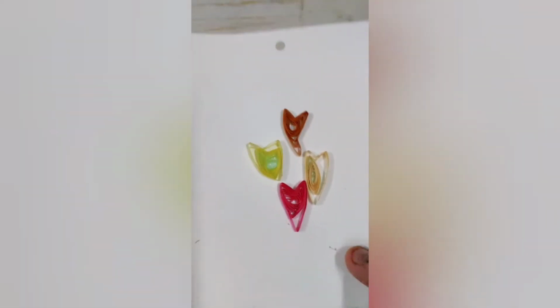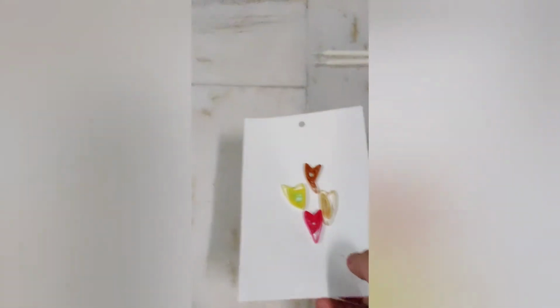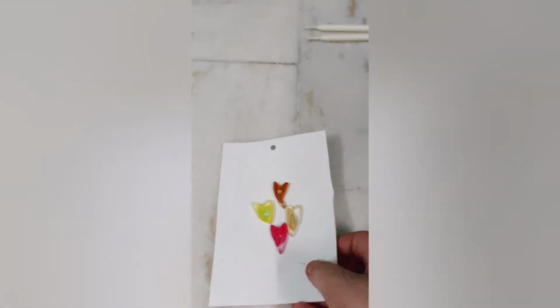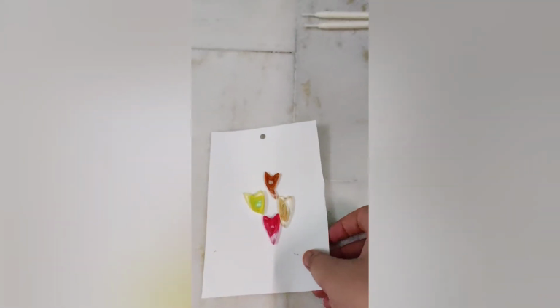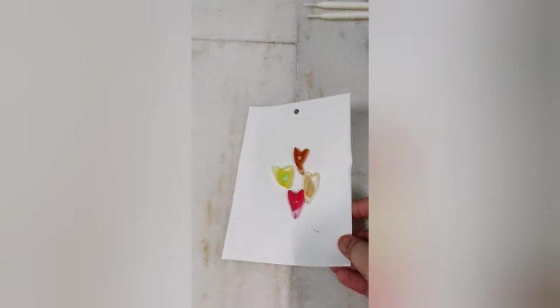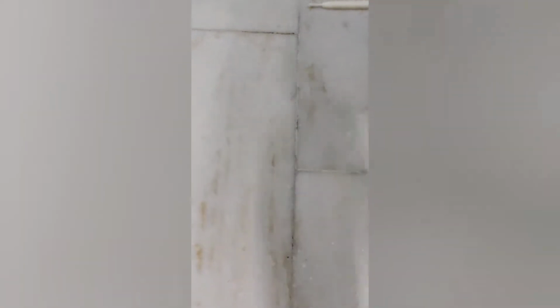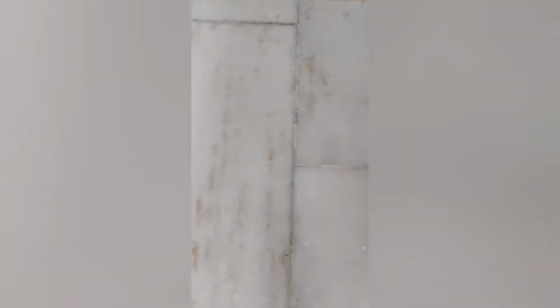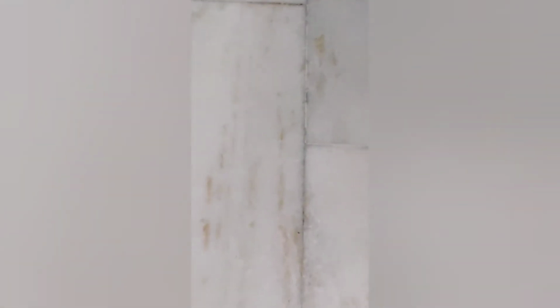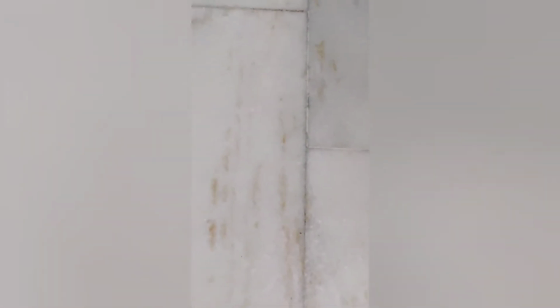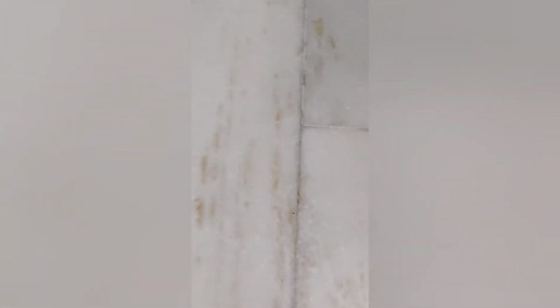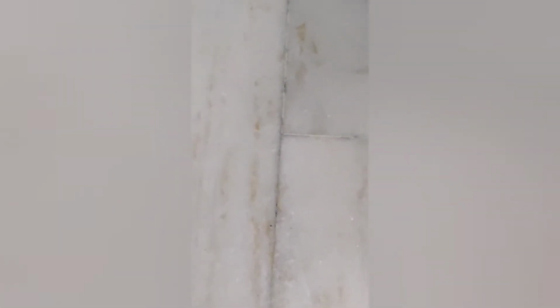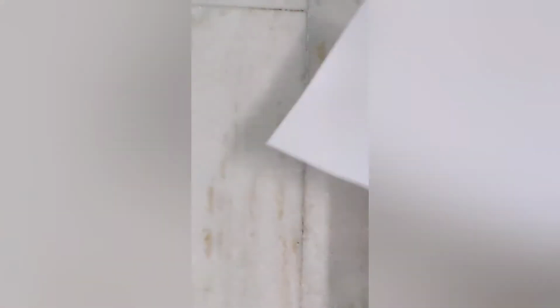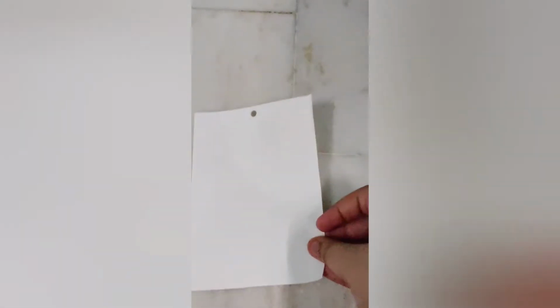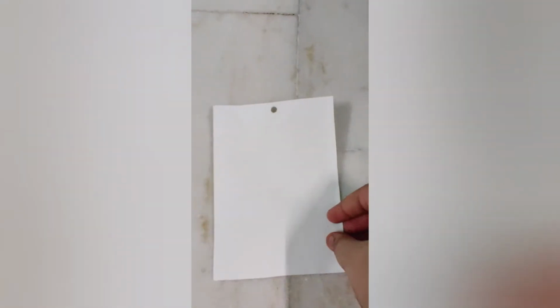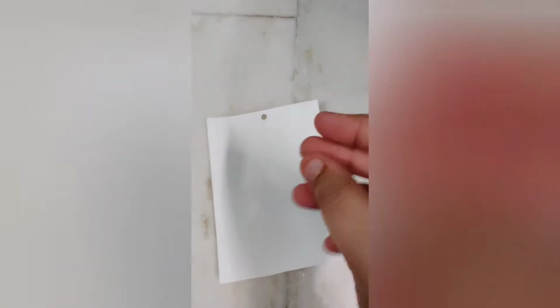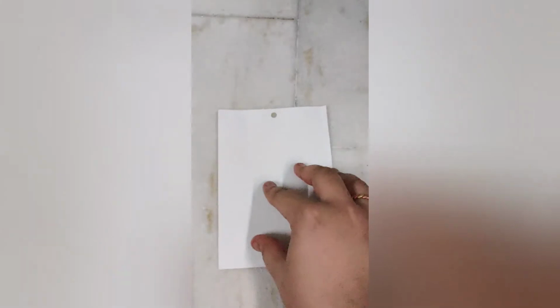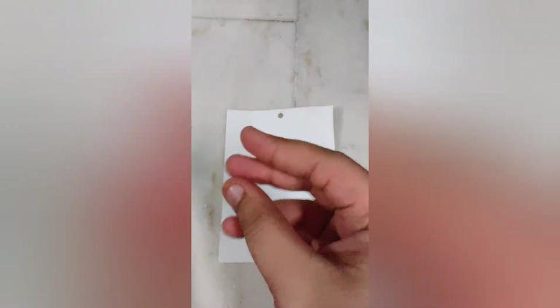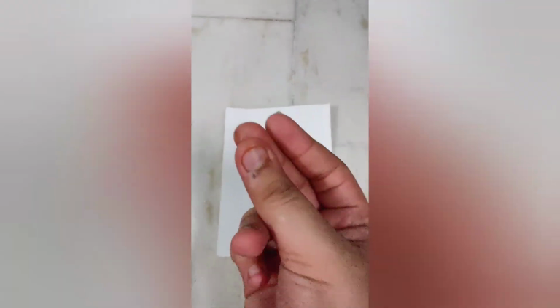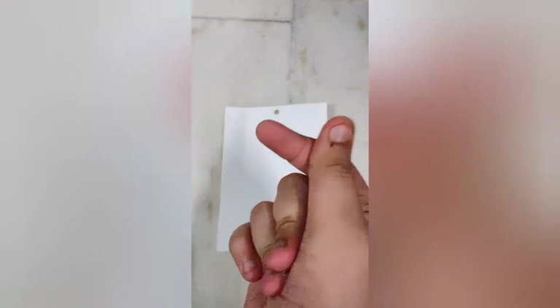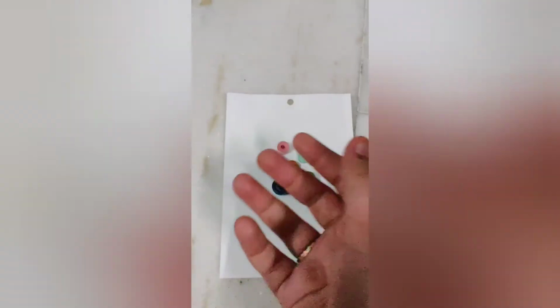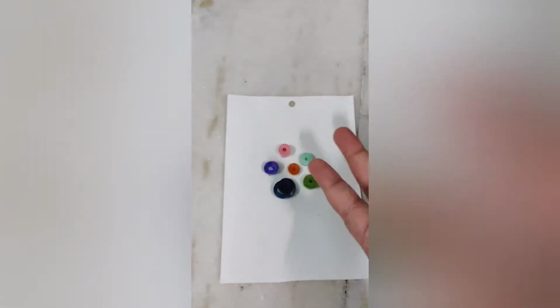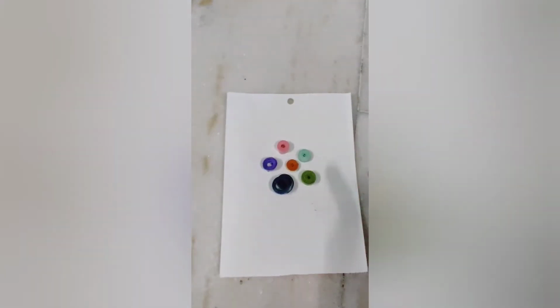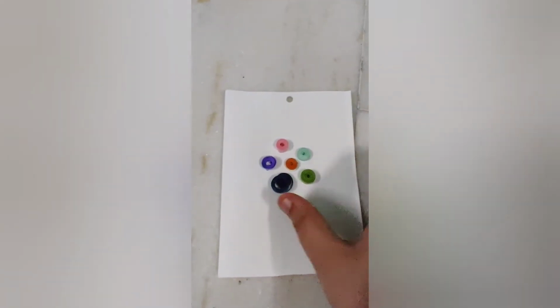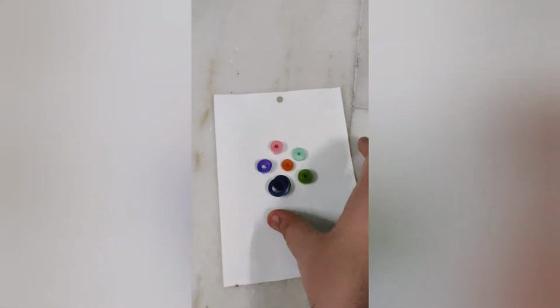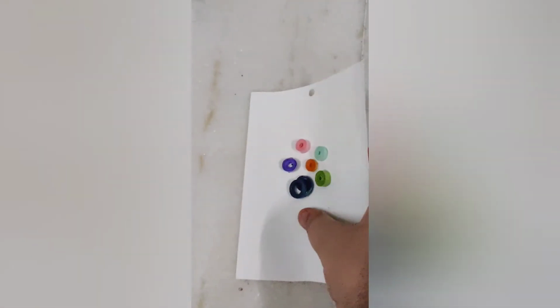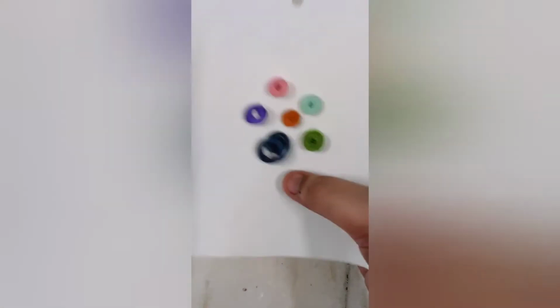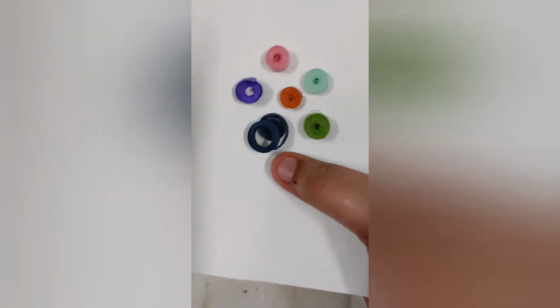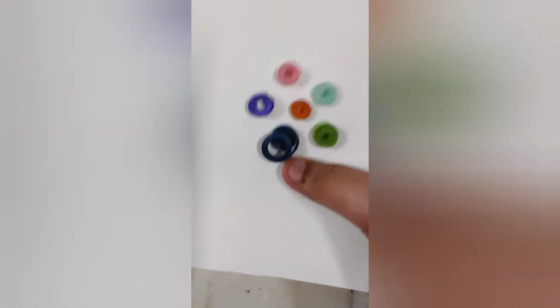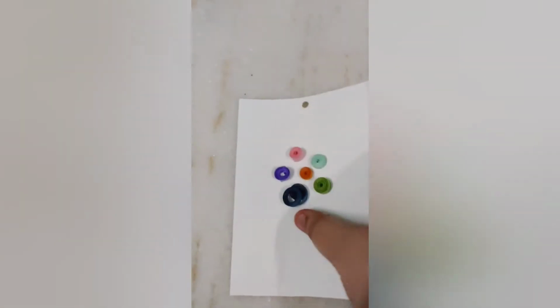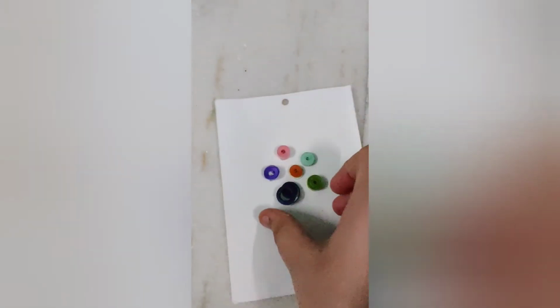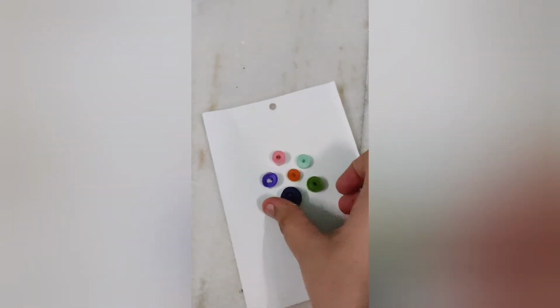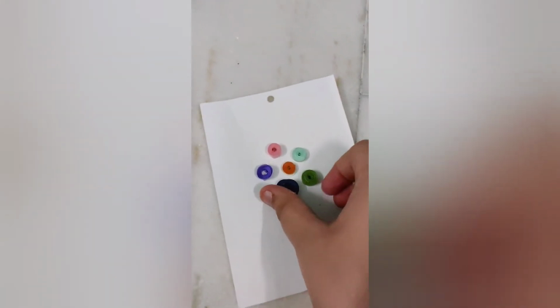Now let's make the other one. There we go!